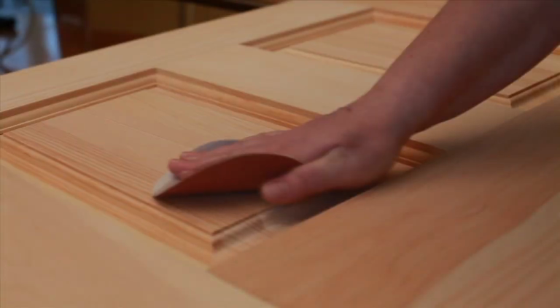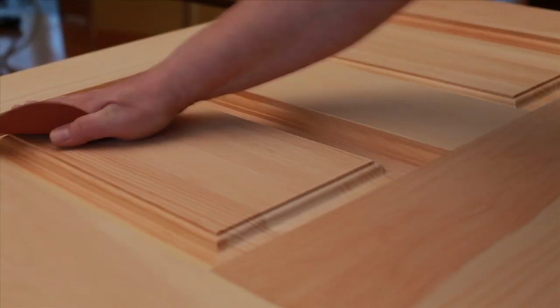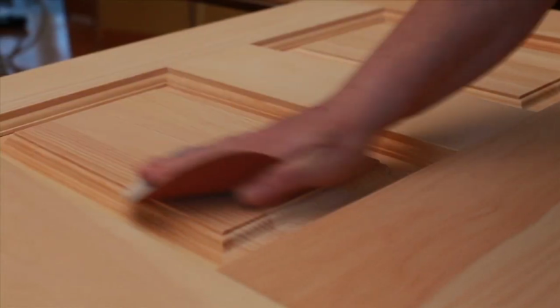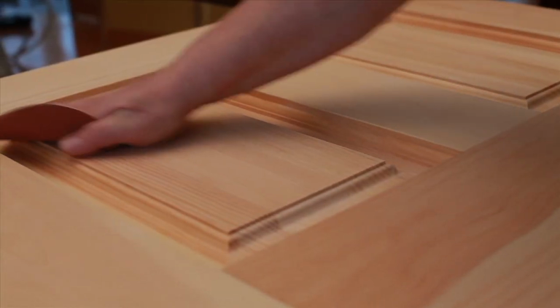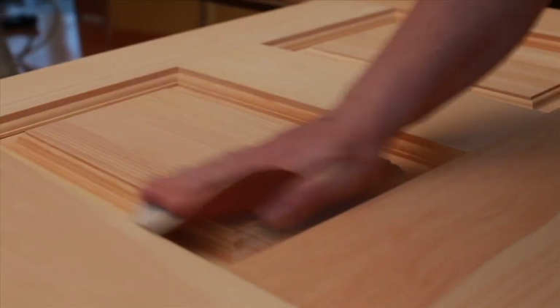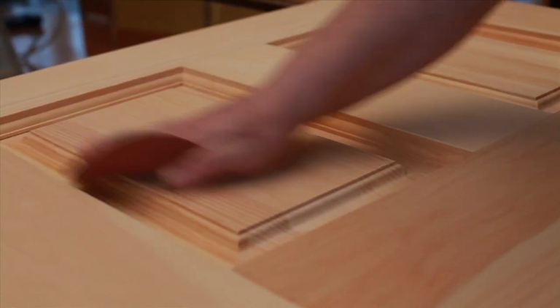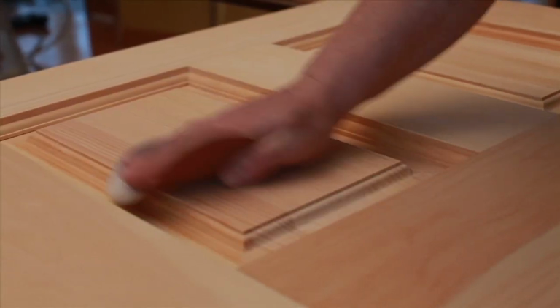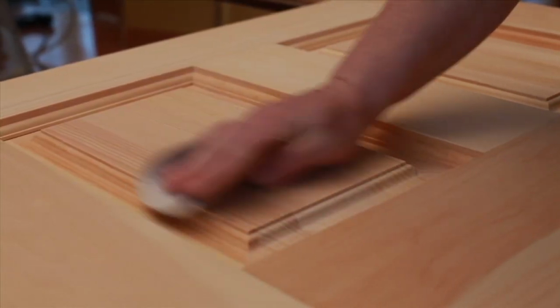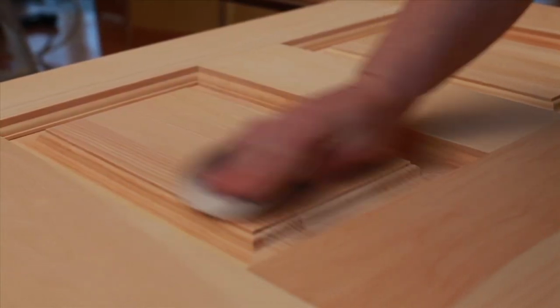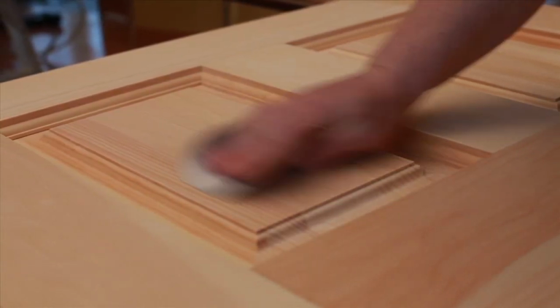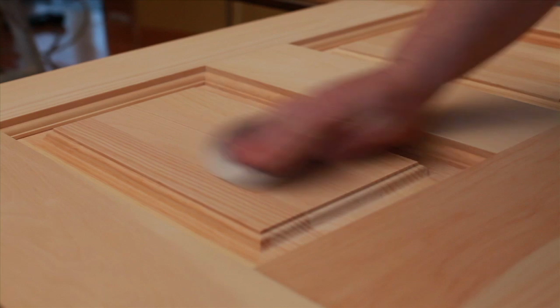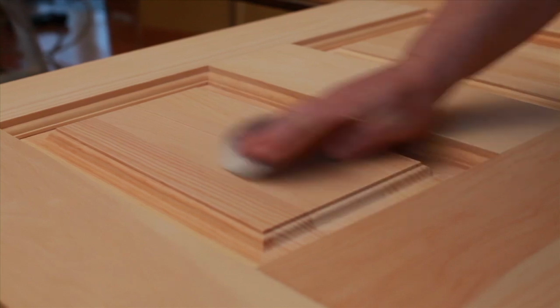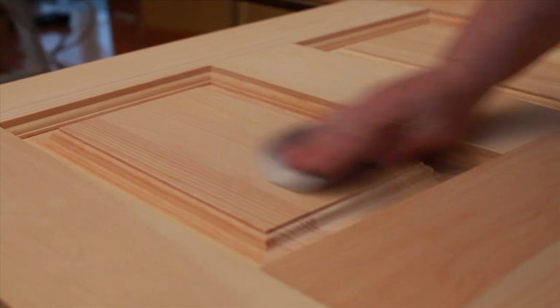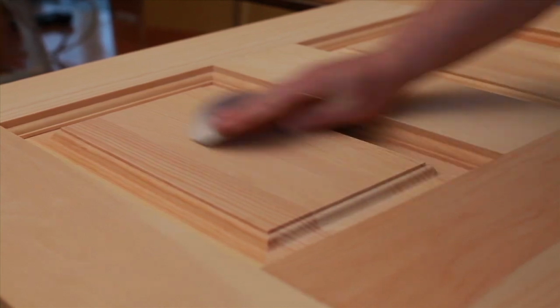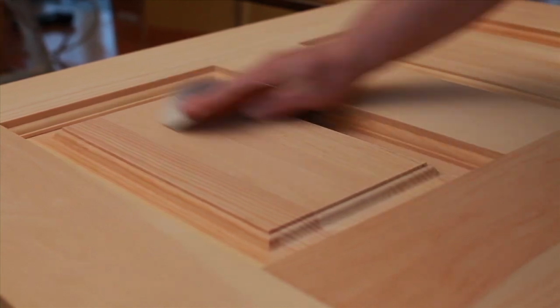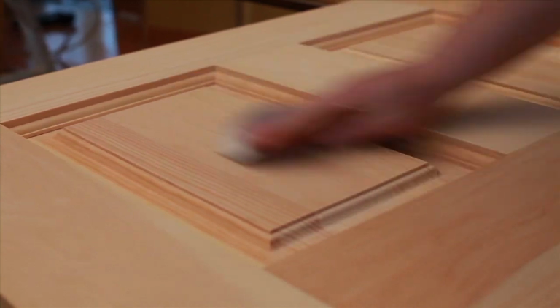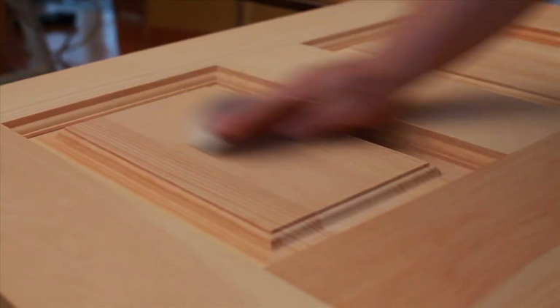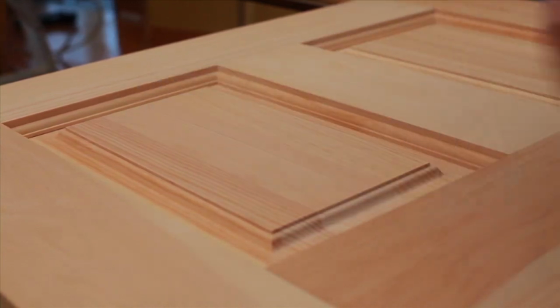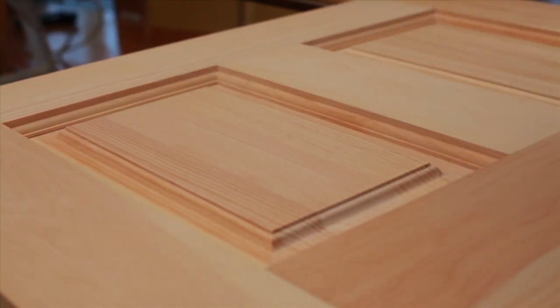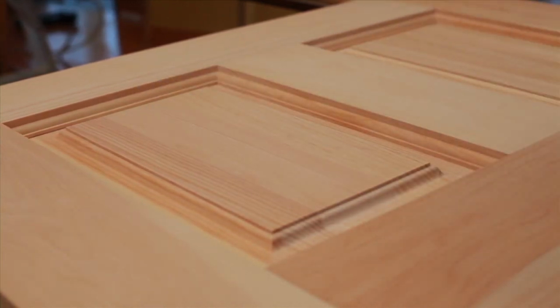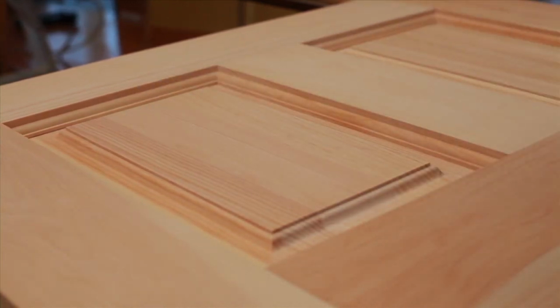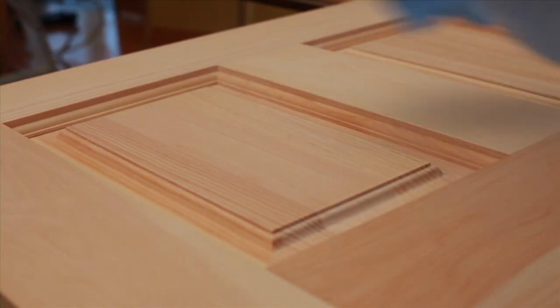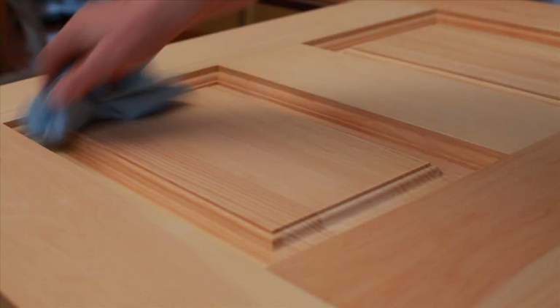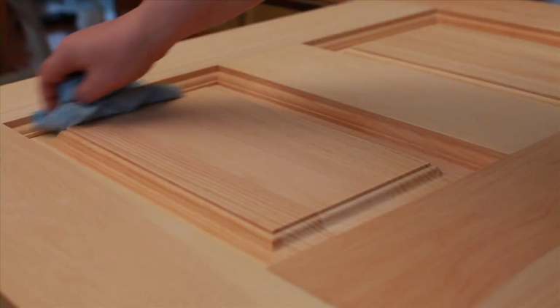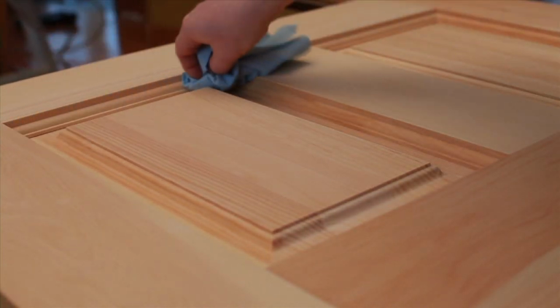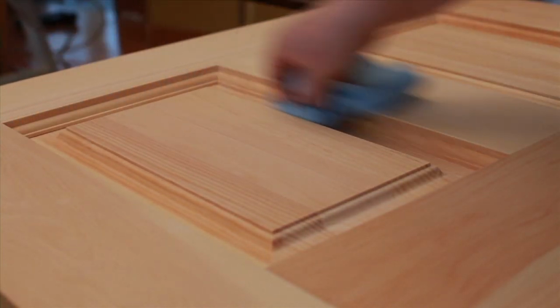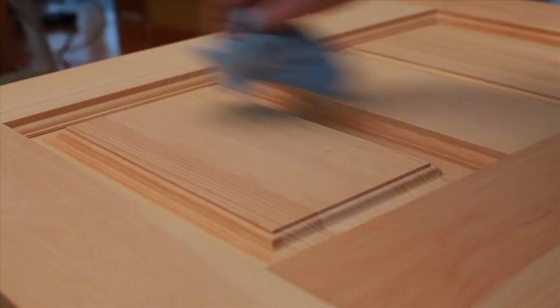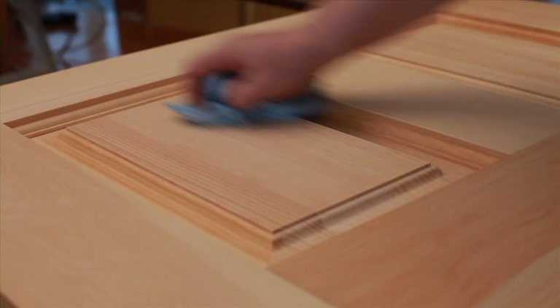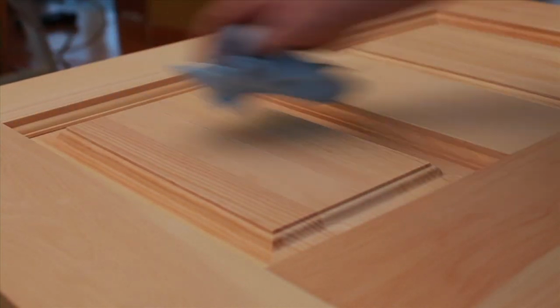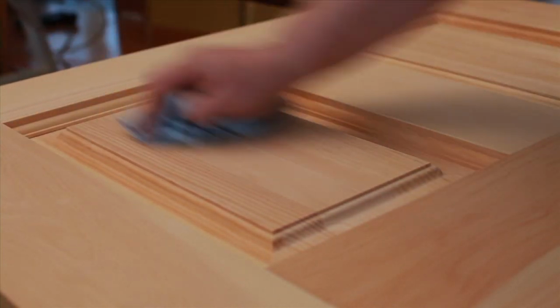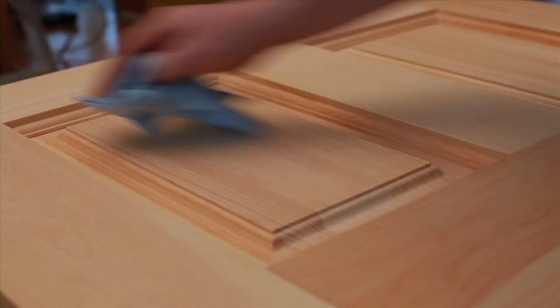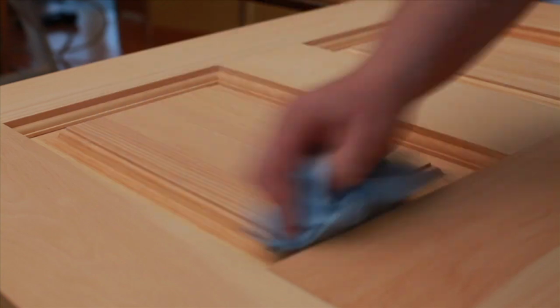Lightly sand the door in the direction of the wood grain to remove any trace of oil, humidity, dust or dirt. Use number 320 fine sandpaper.